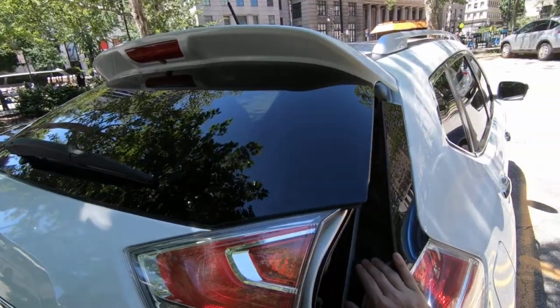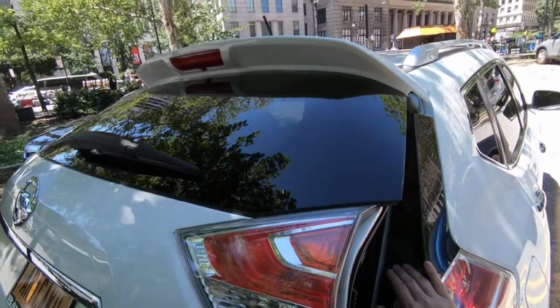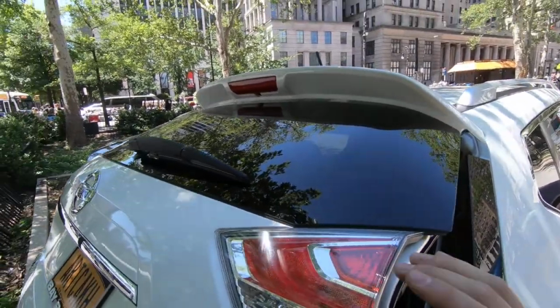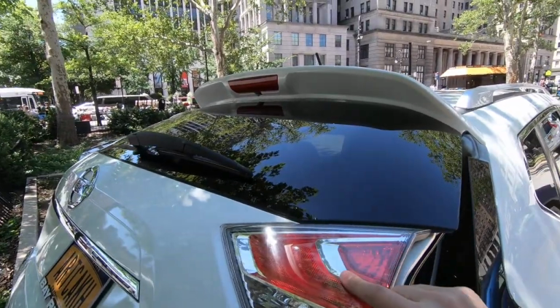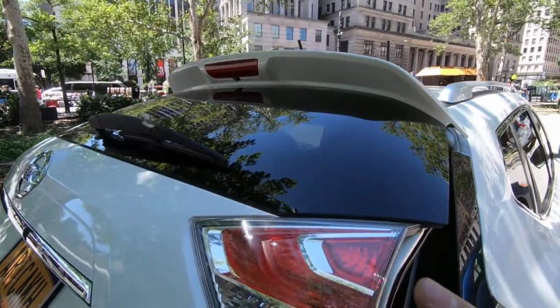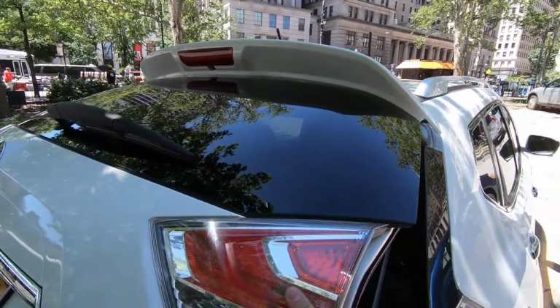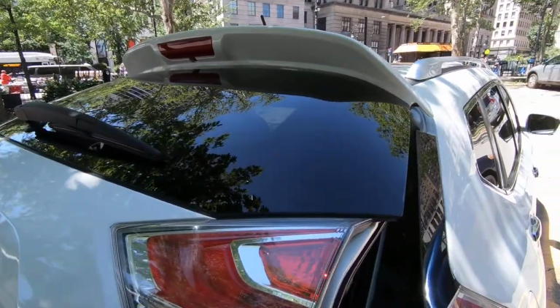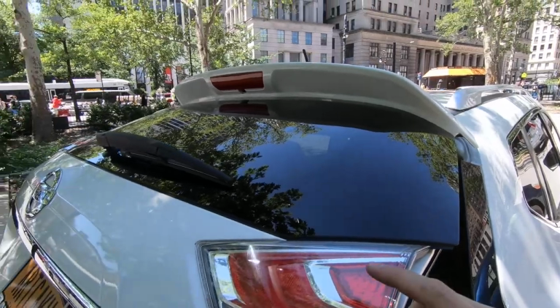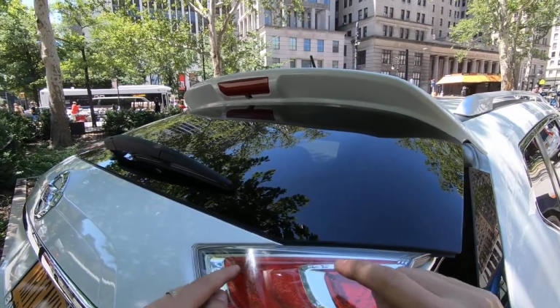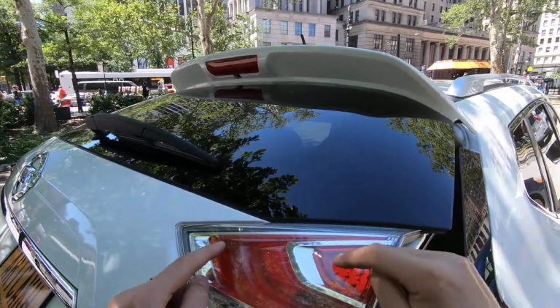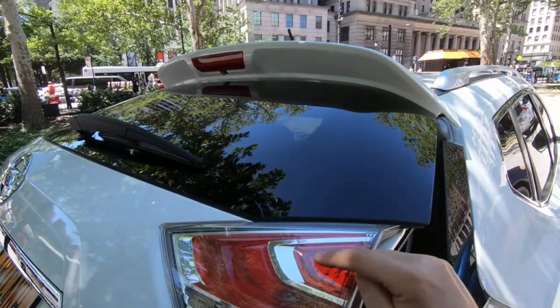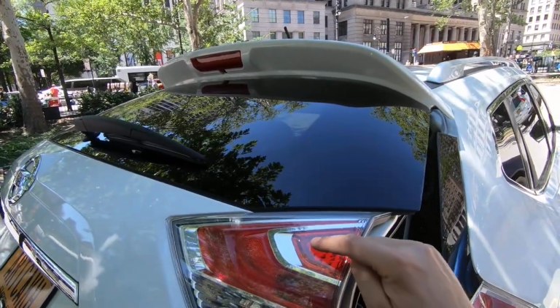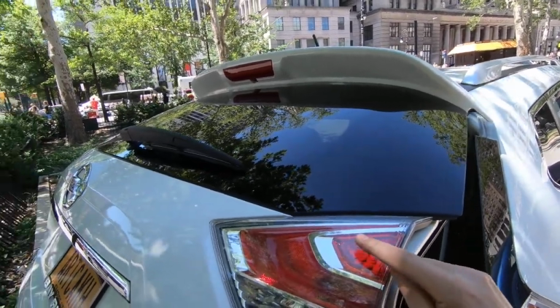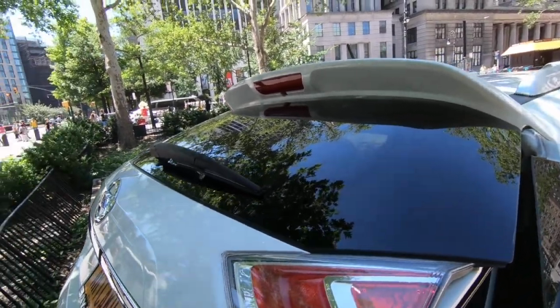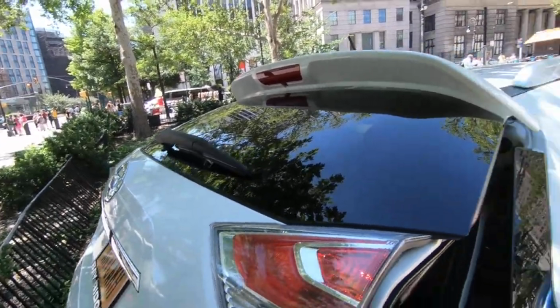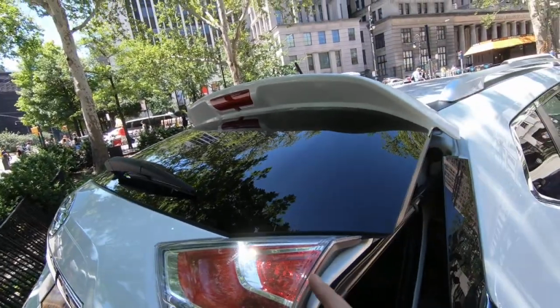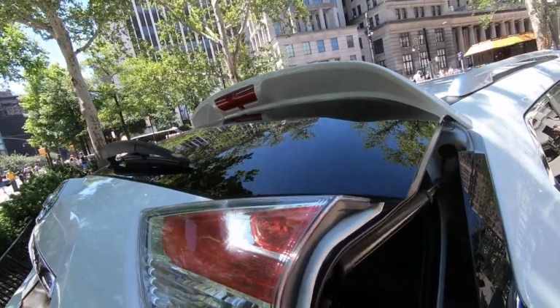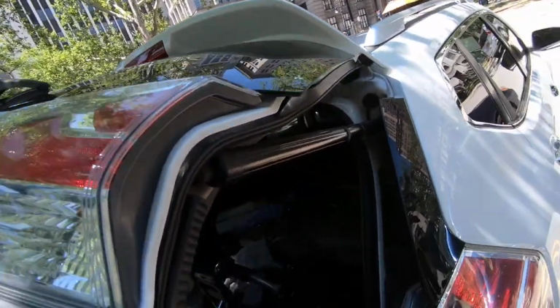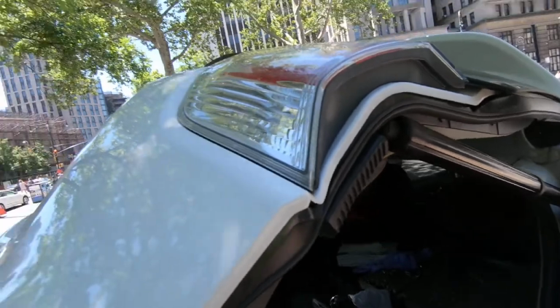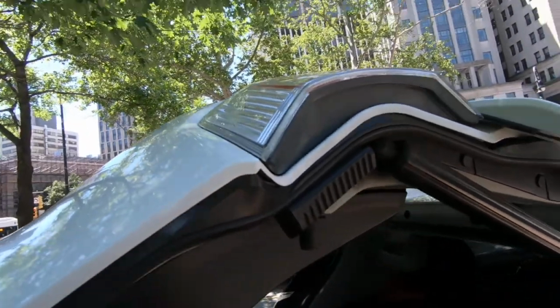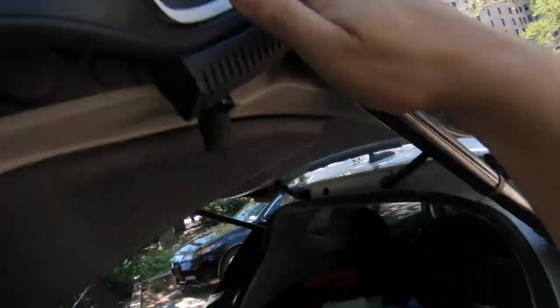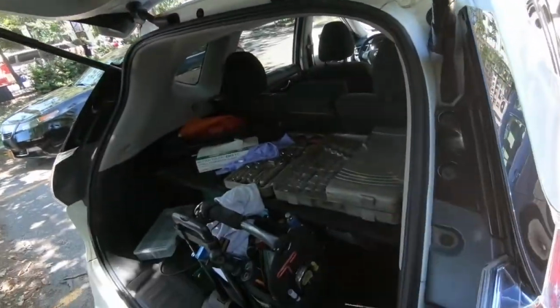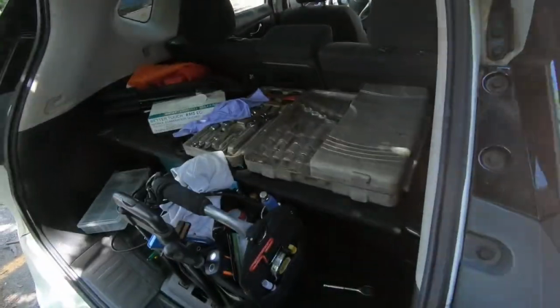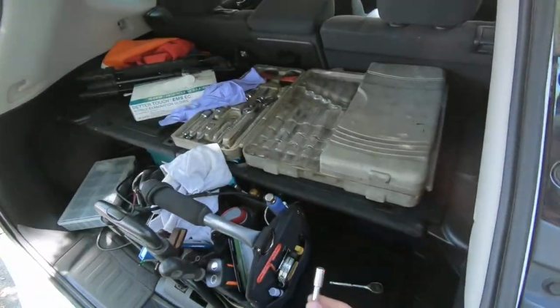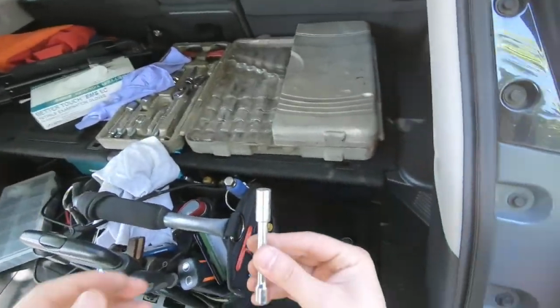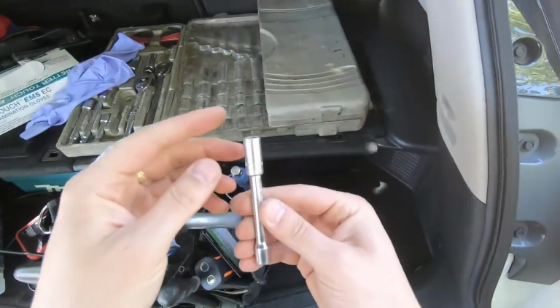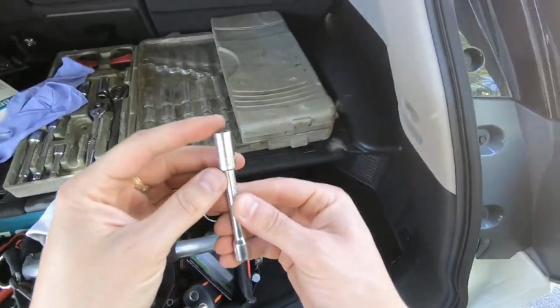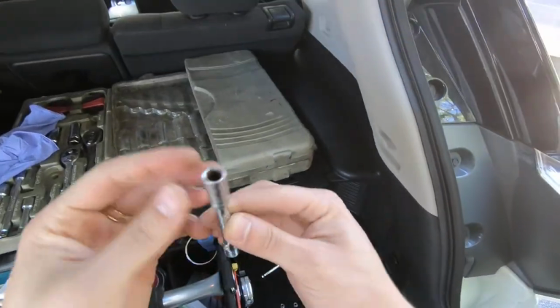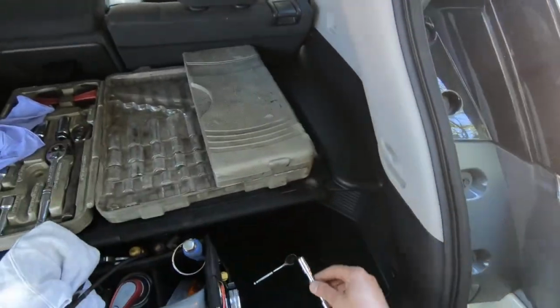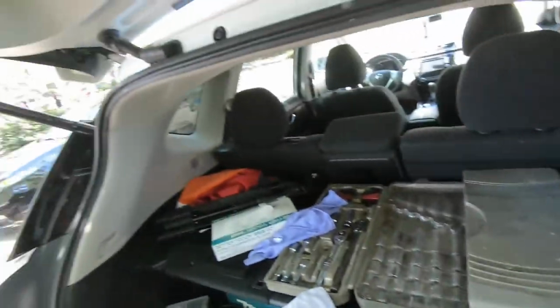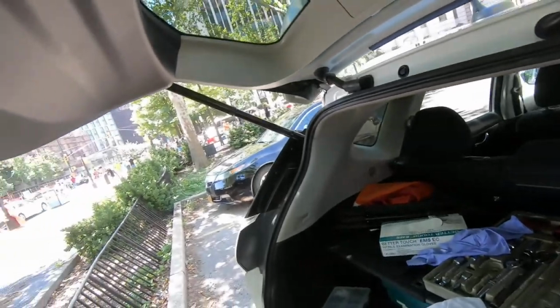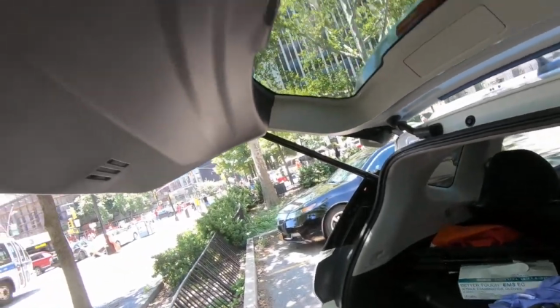In order to remove the tailgate light, there are three 8mm nuts behind the light. We're going to need an 8mm socket and that's it.